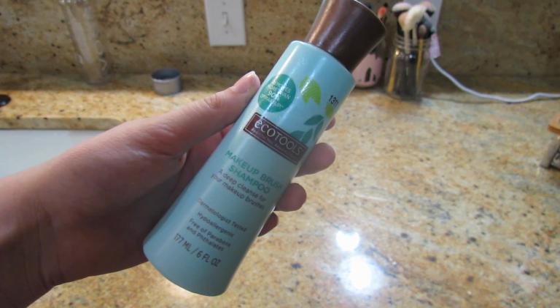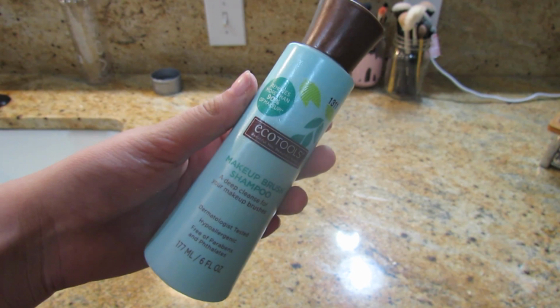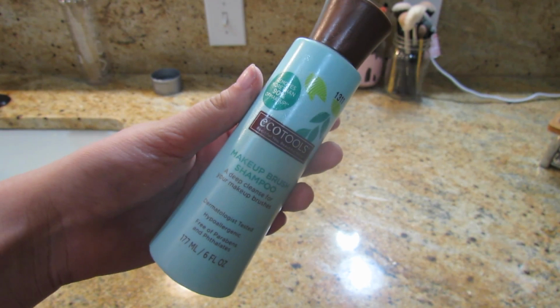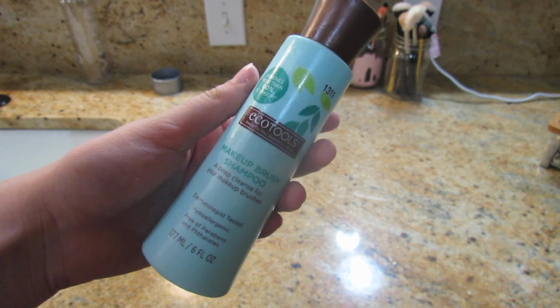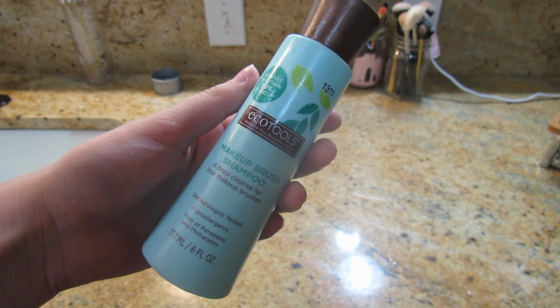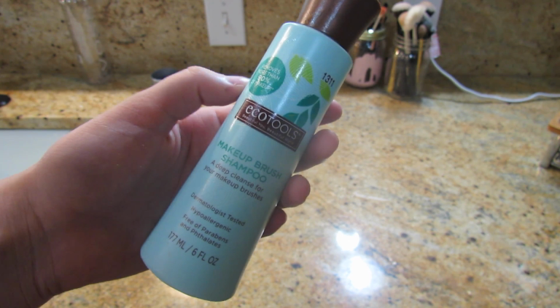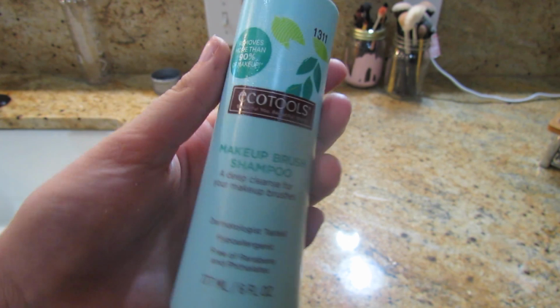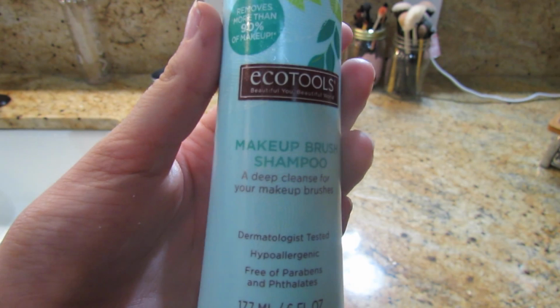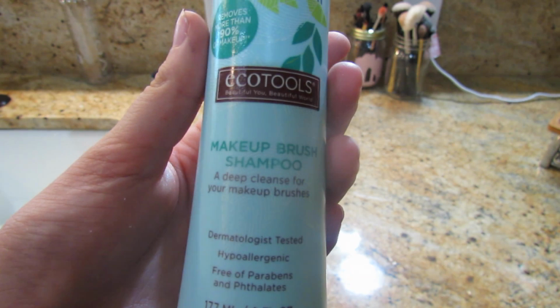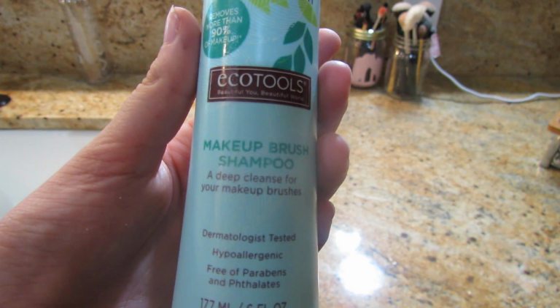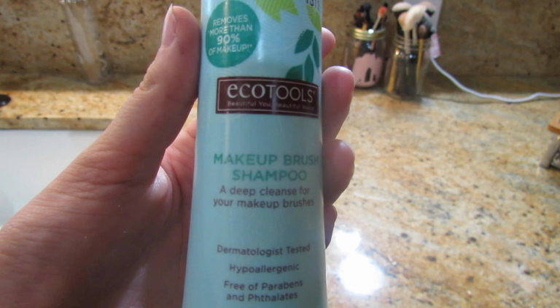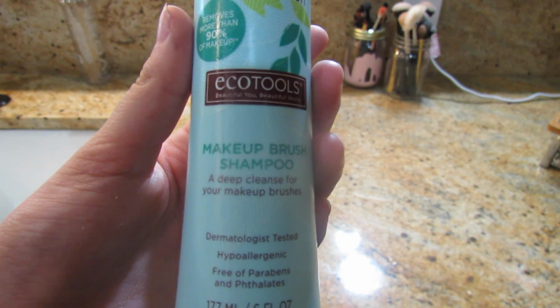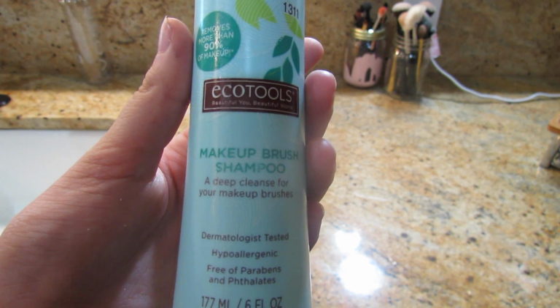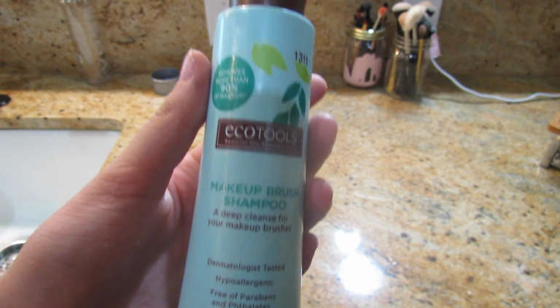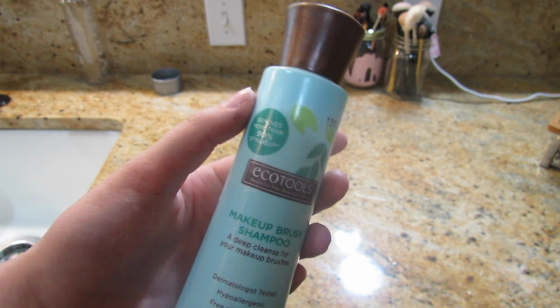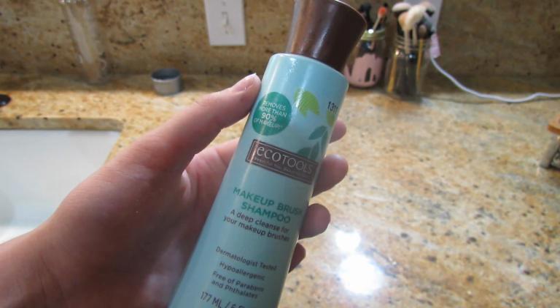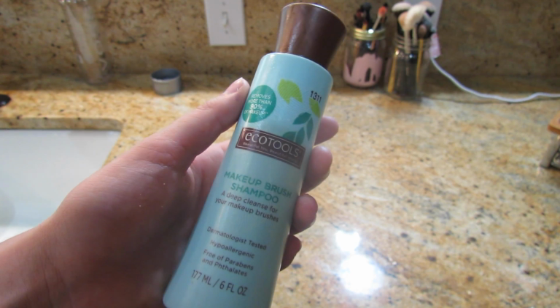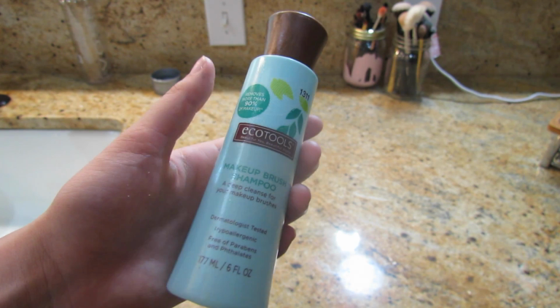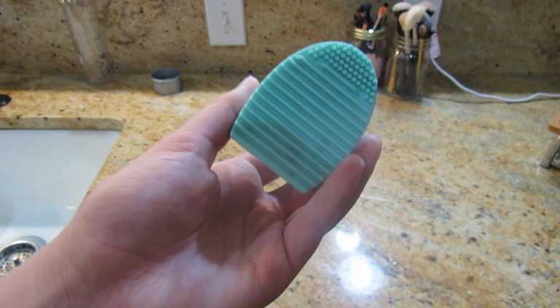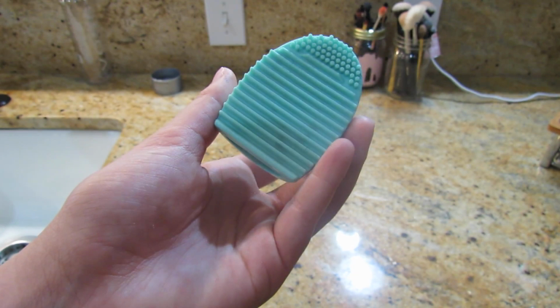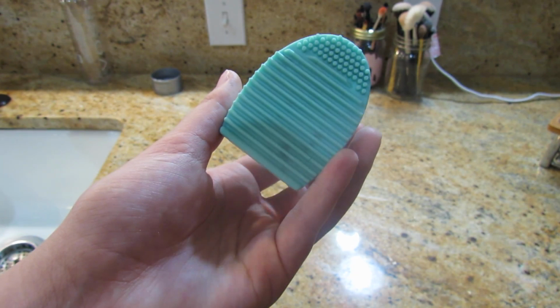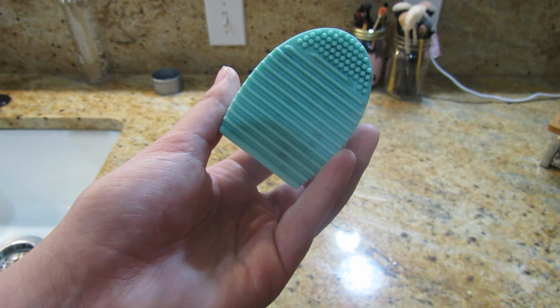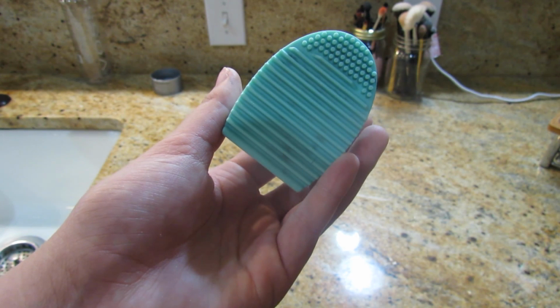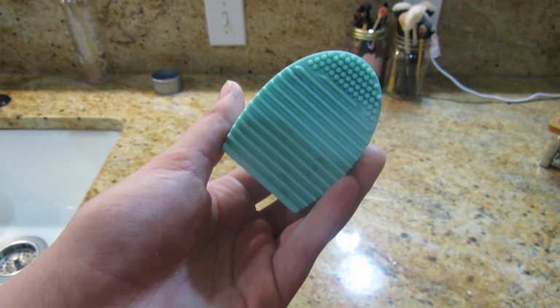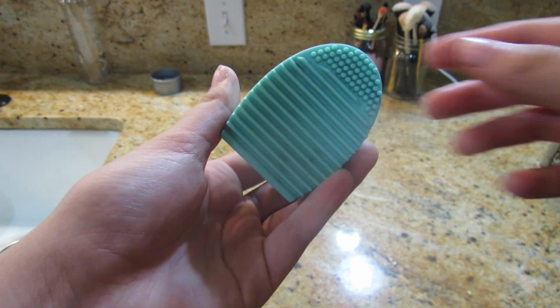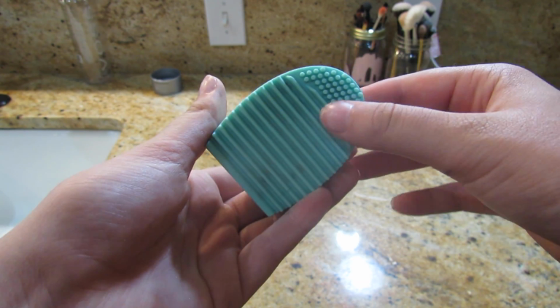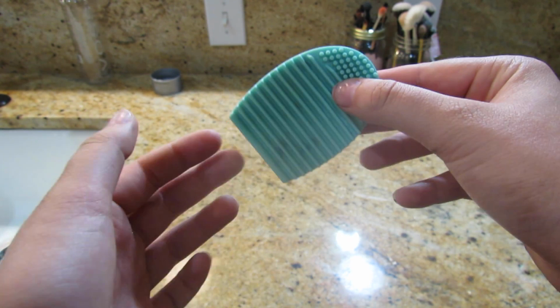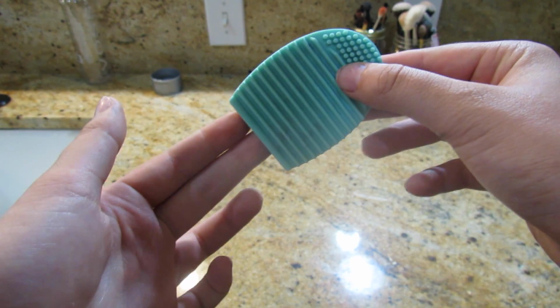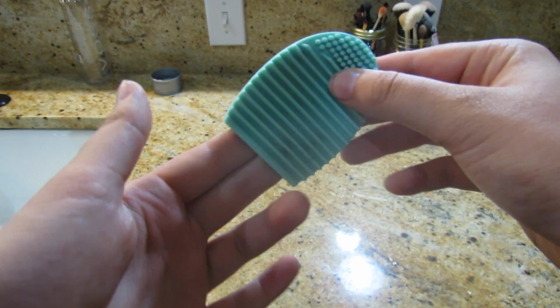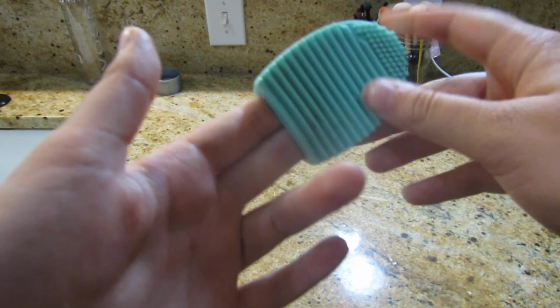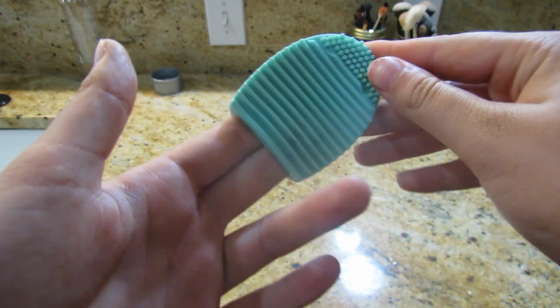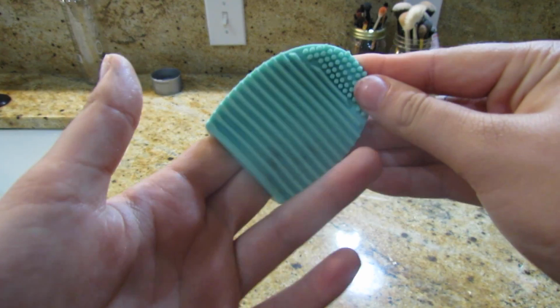Usually how I clean them is I use this Equal Tools Makeup Brush Shampoo. It's at the drugstore and it's pretty cheap. And then I usually use this brush egg that I got from Amazon for like 99 cents — I will link all these items down below.